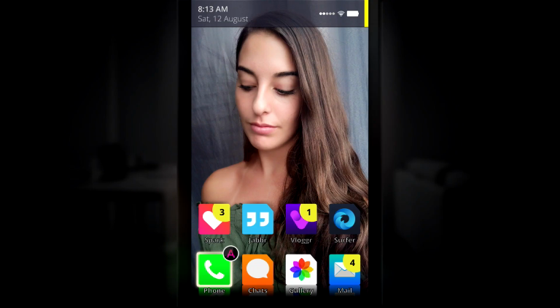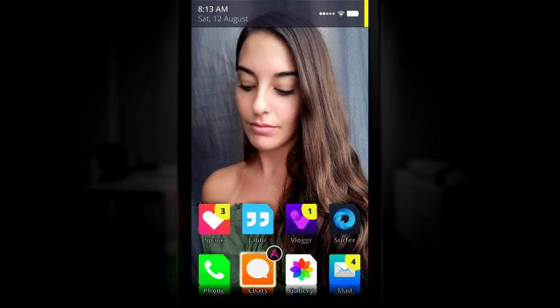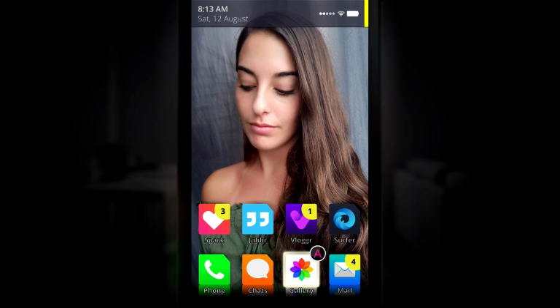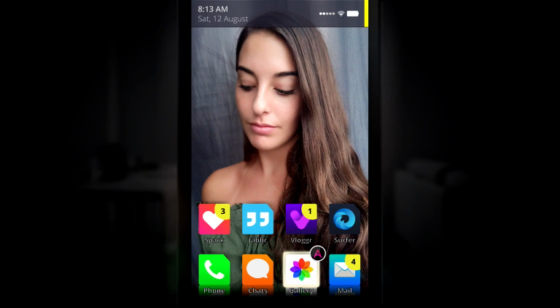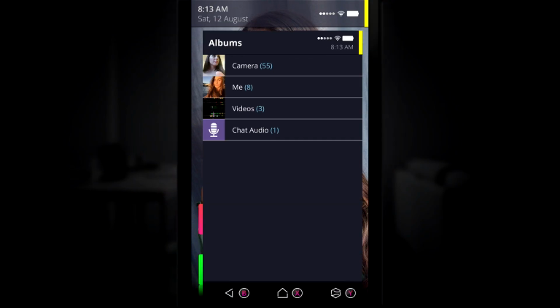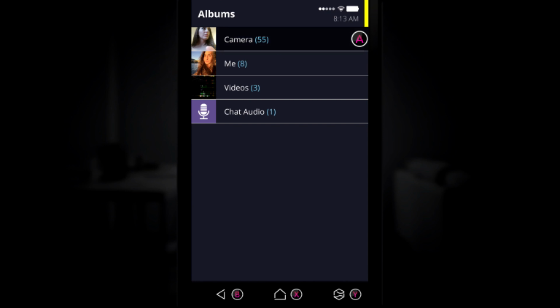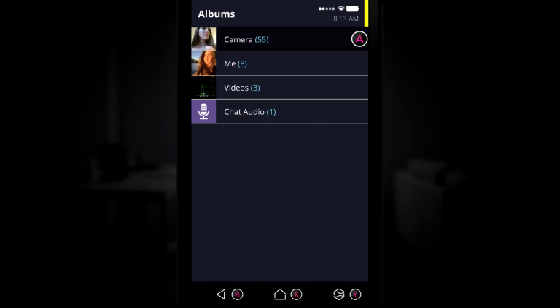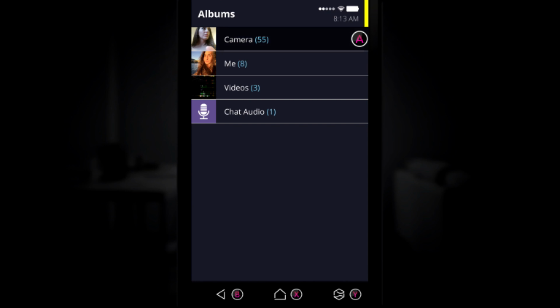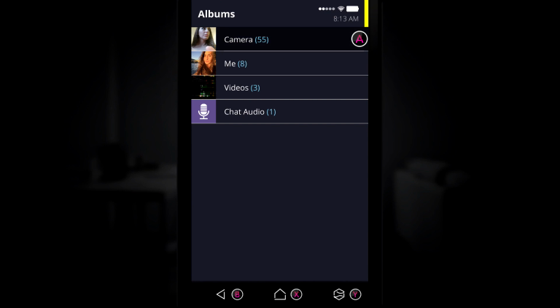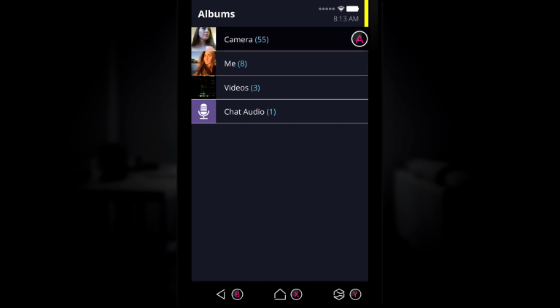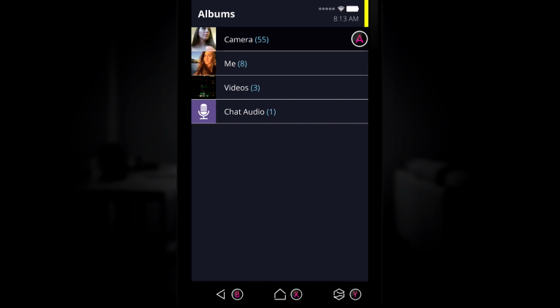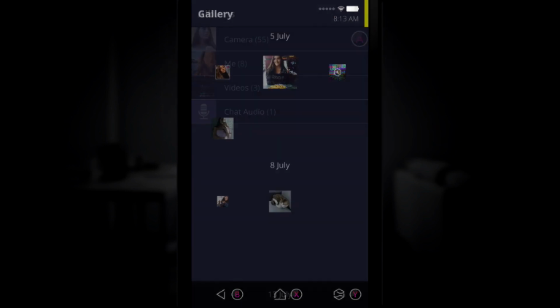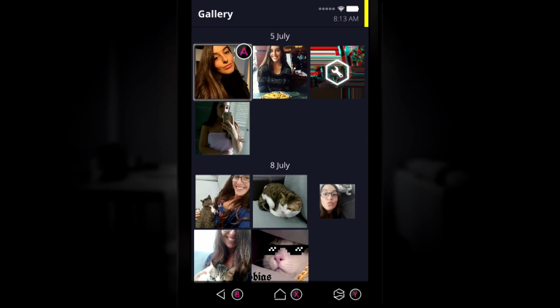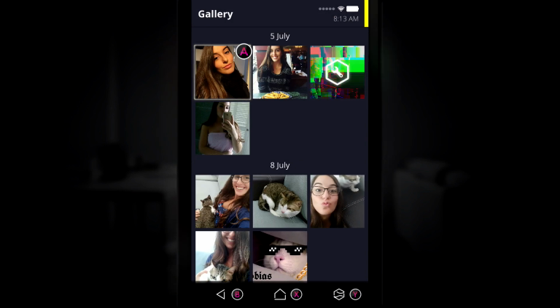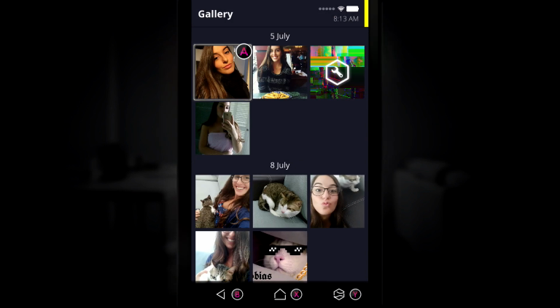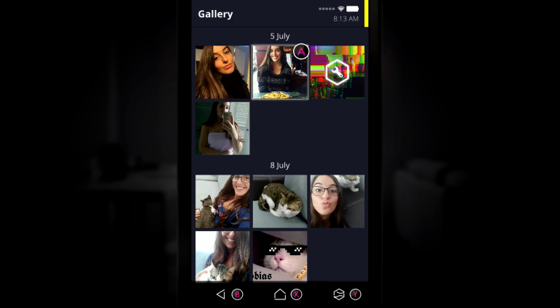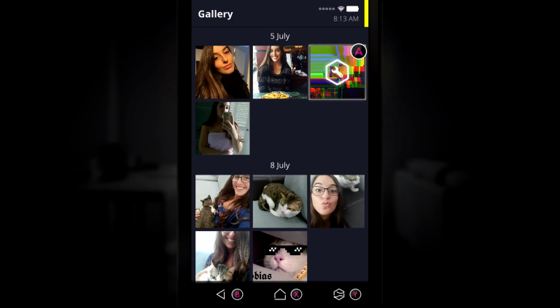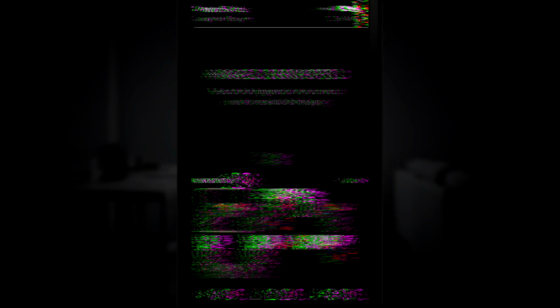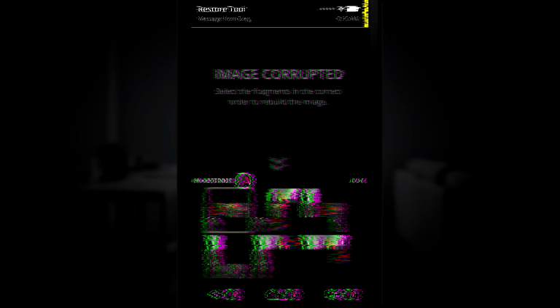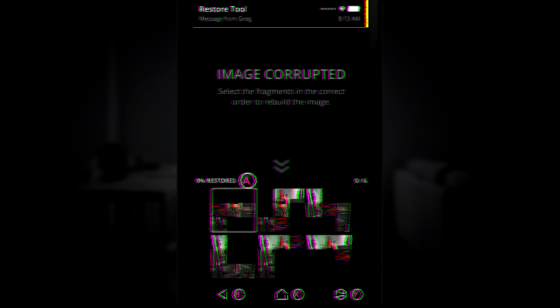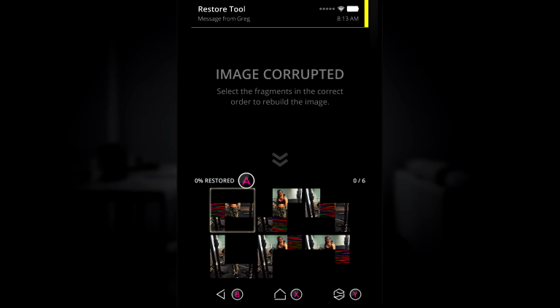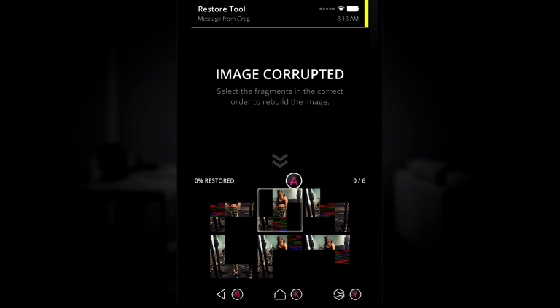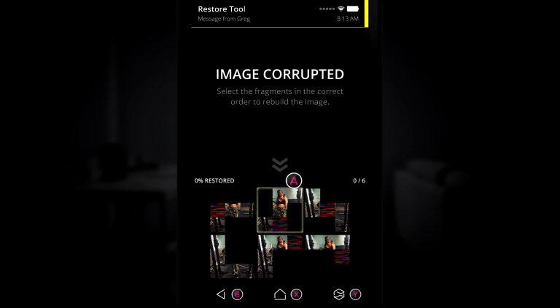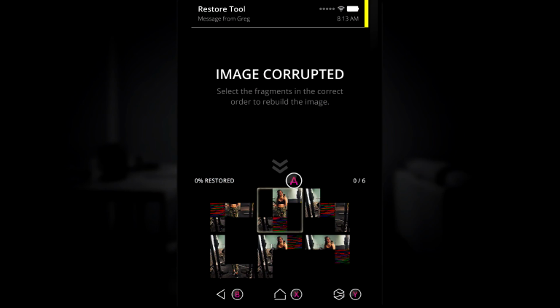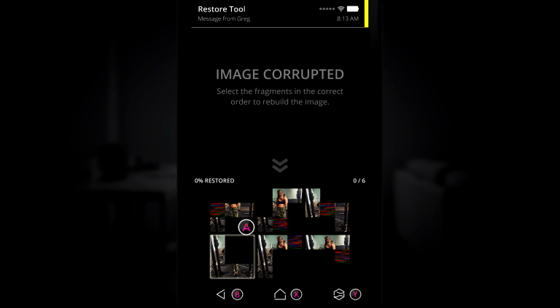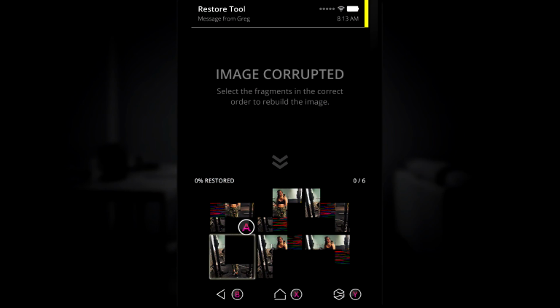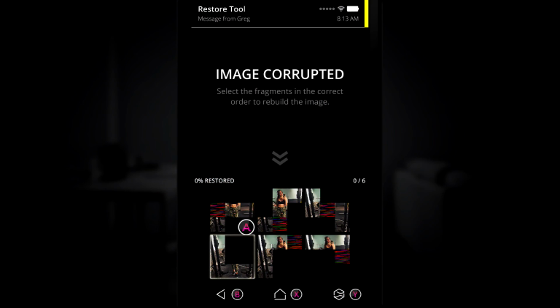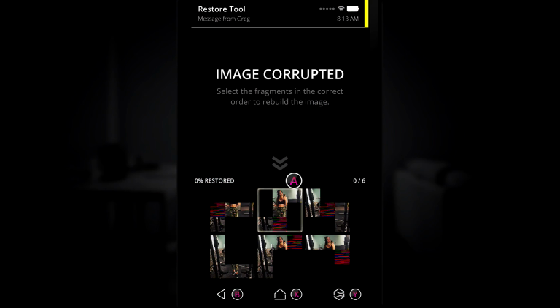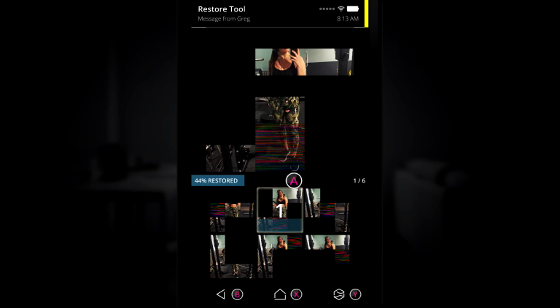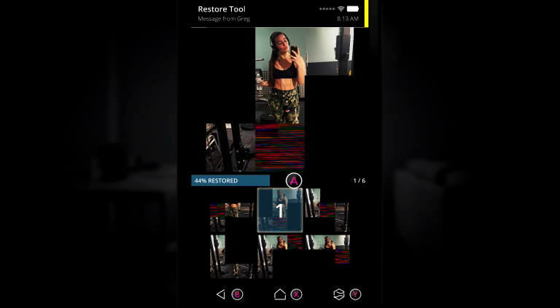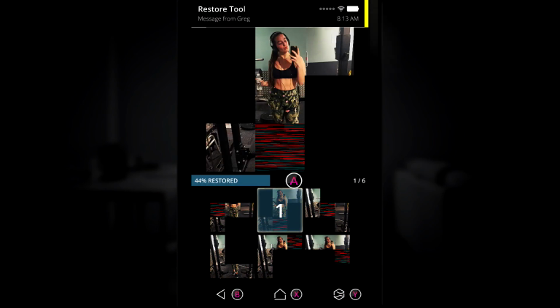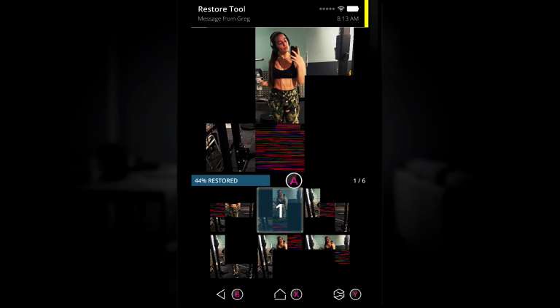As soon as you start up the game, make sure you head into your gallery and then go into the camera roll. You will find your first bunch of photos in here, so make sure you play the little decrypting minigame.